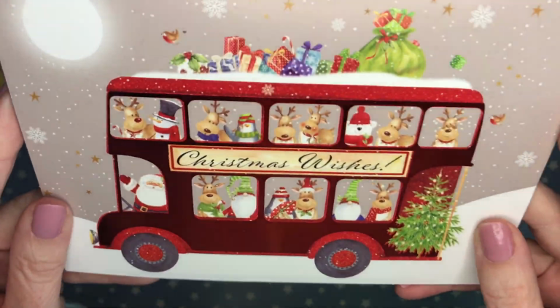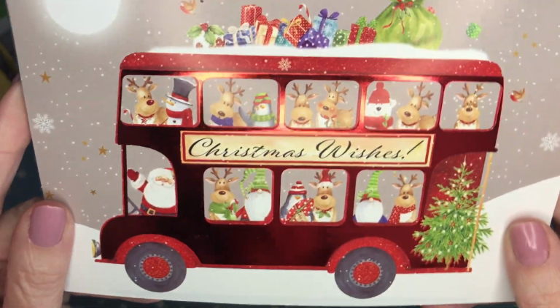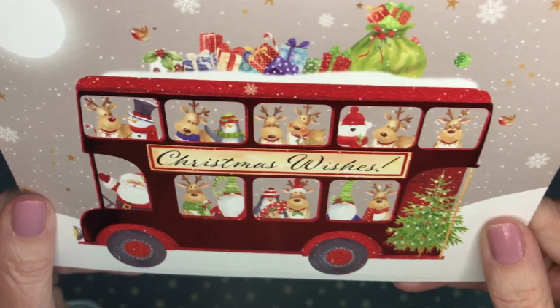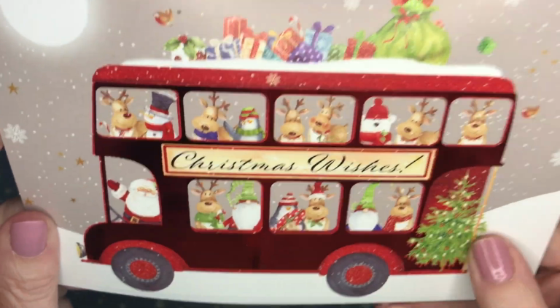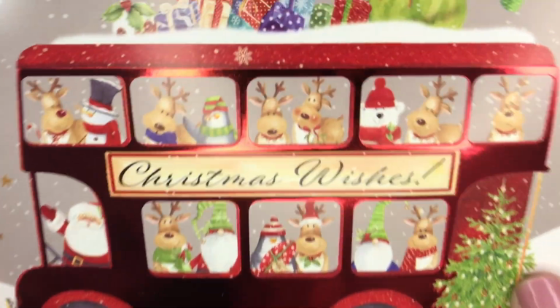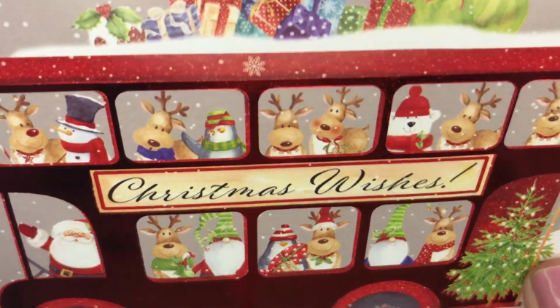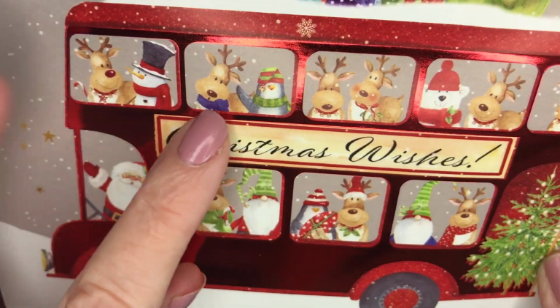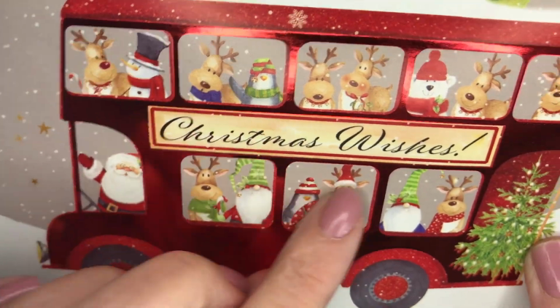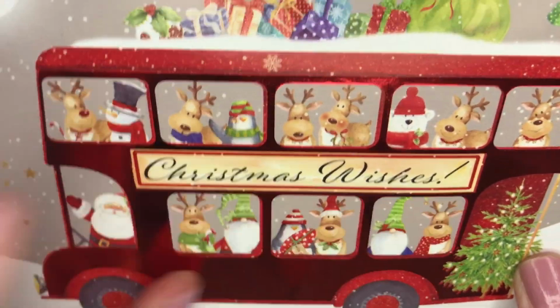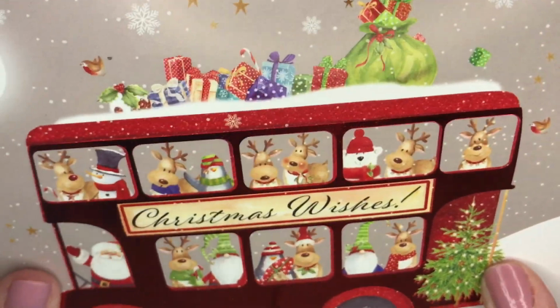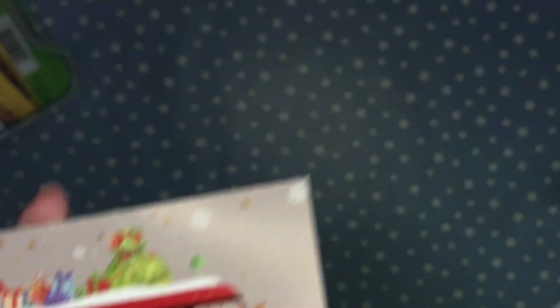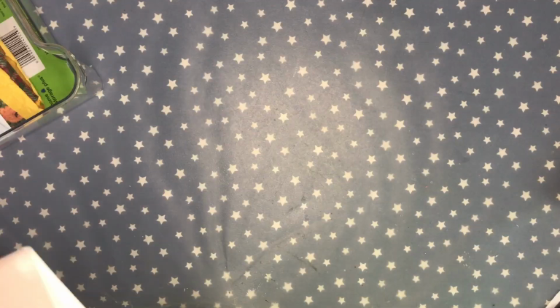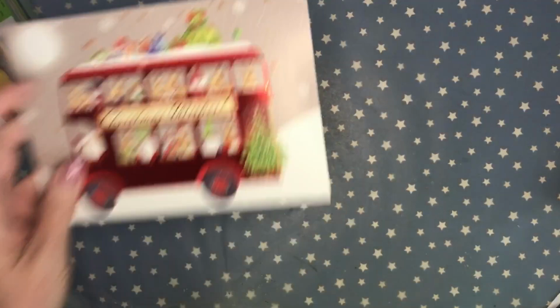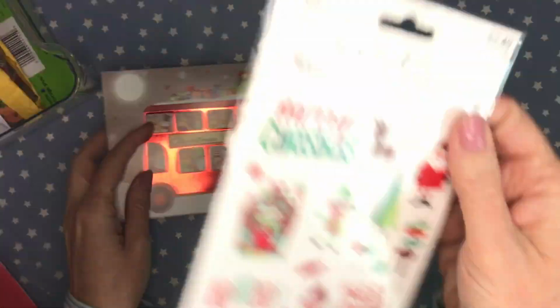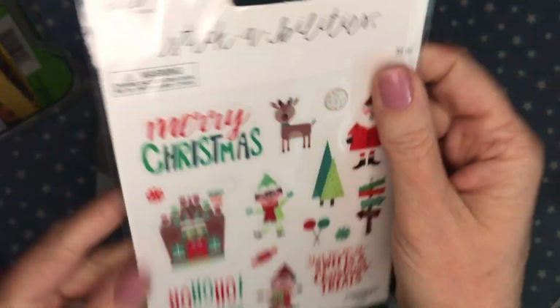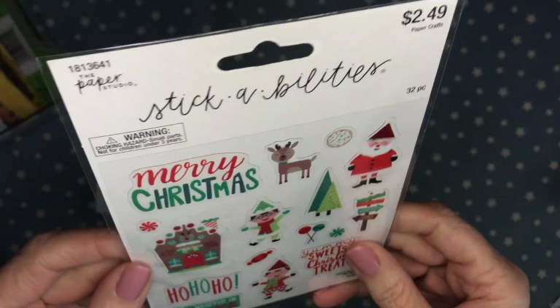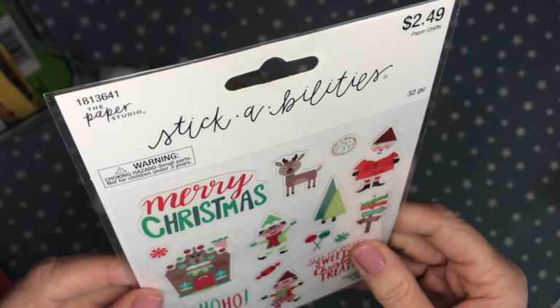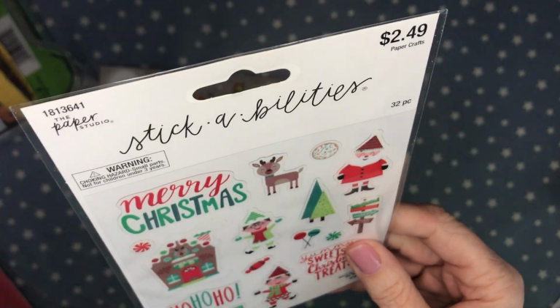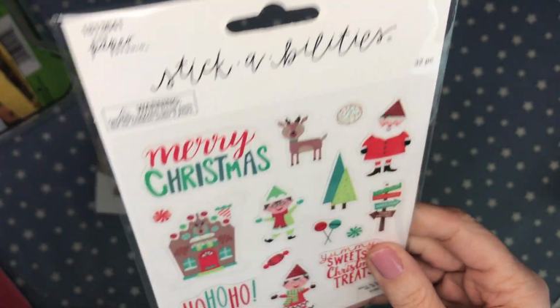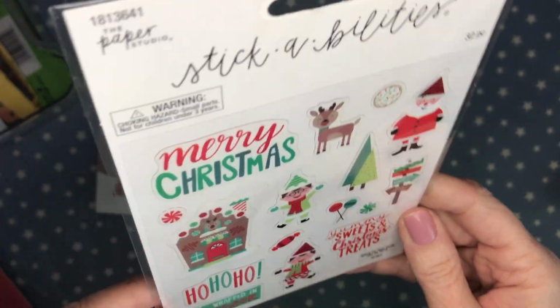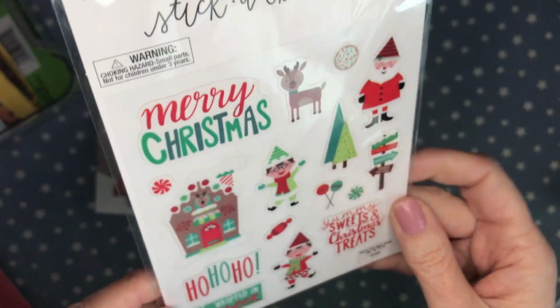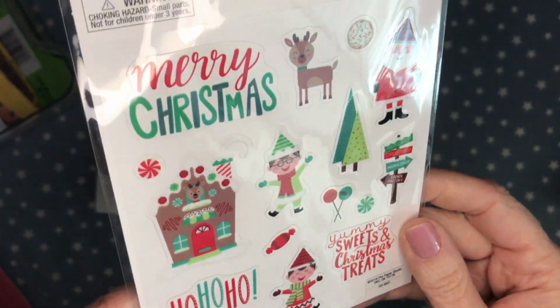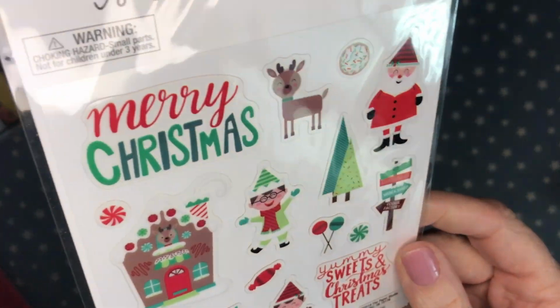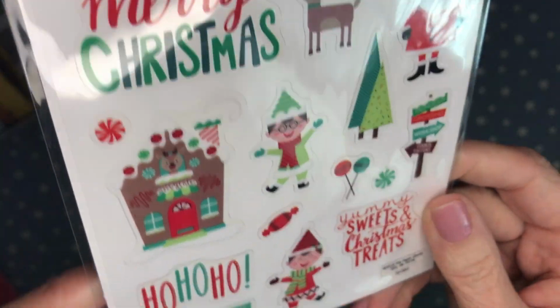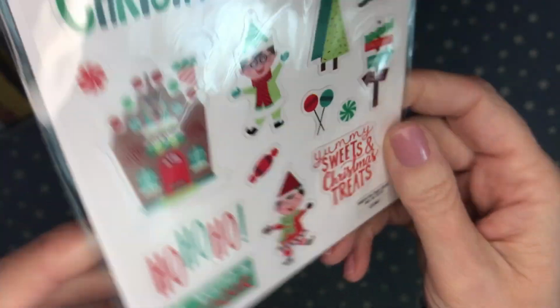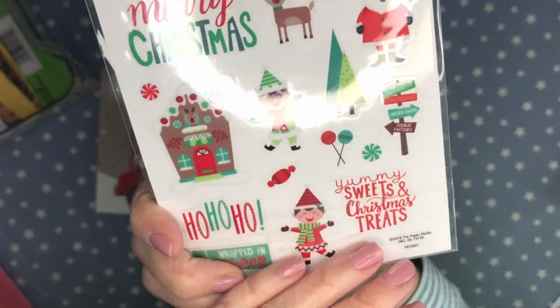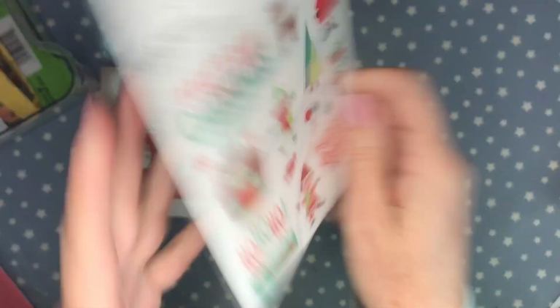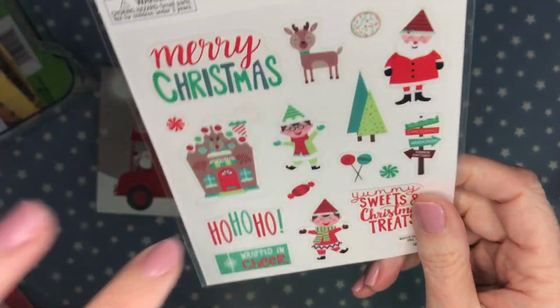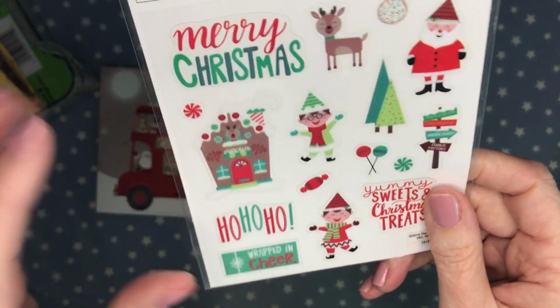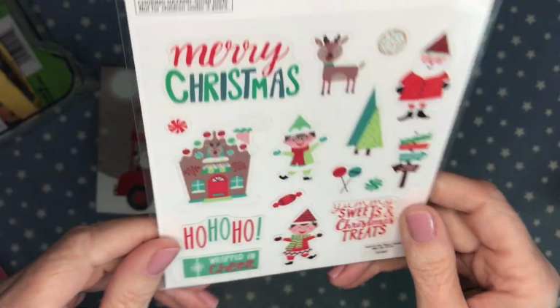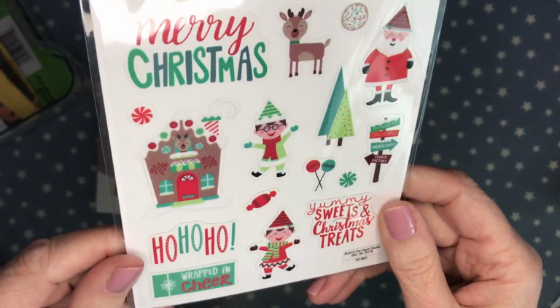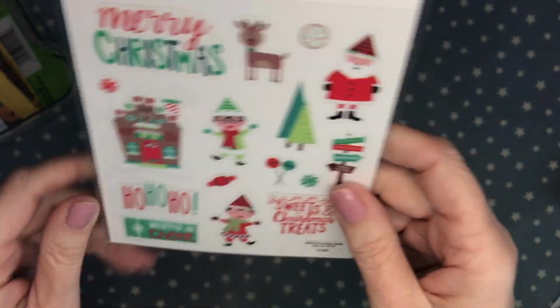This is from Susan at Susan's Heartstrings. She sent a super cute 'Boss of All the Fun' Christmas family card — so cute. She also shared some cute Christmas stickers that I didn't pick up, so thank you so much — they're going to go great in my holiday stash.